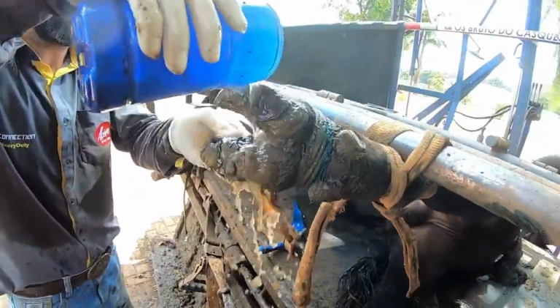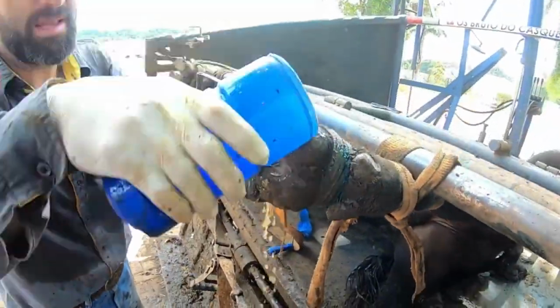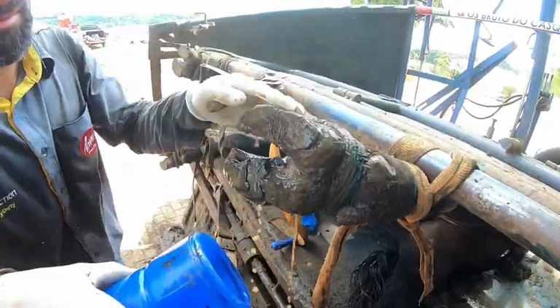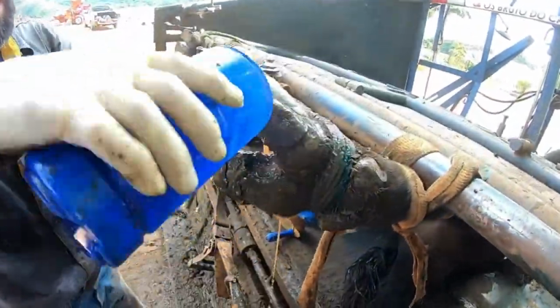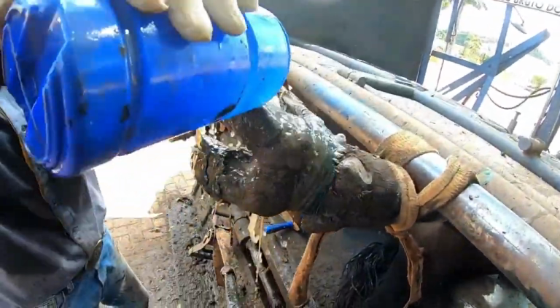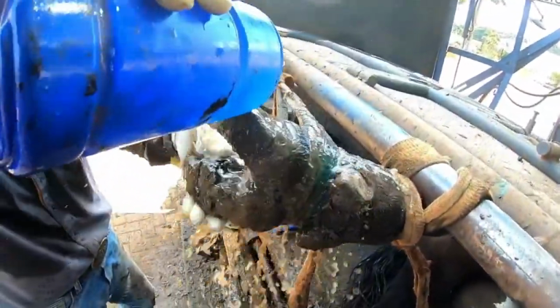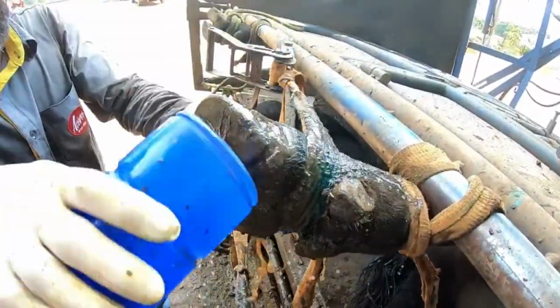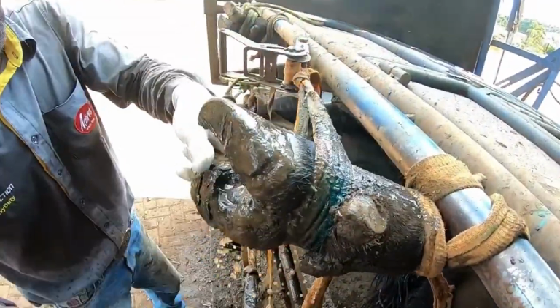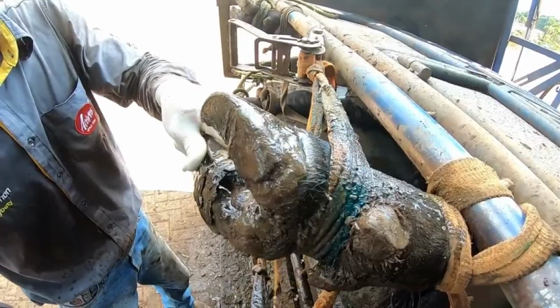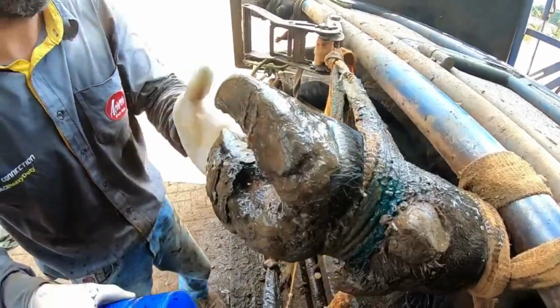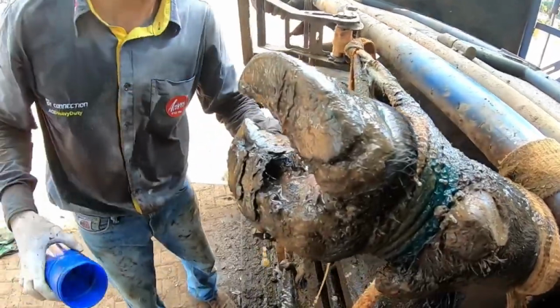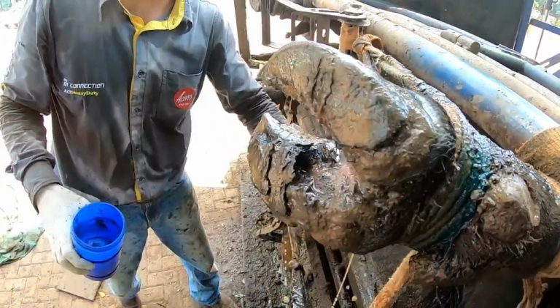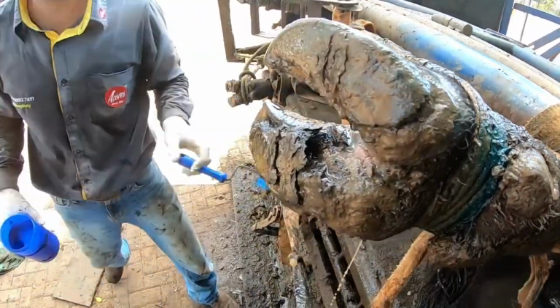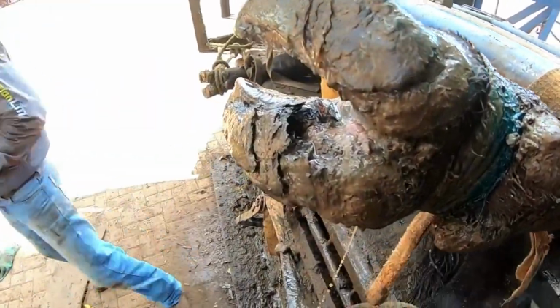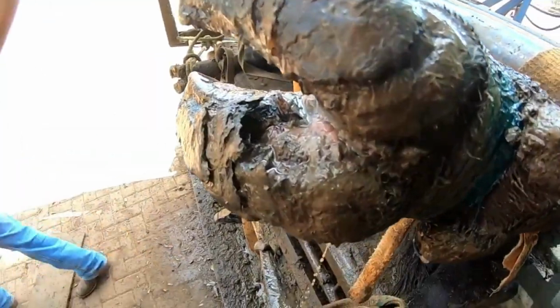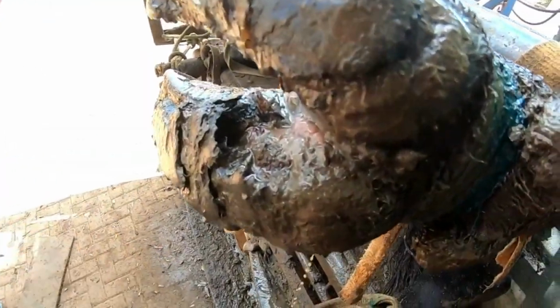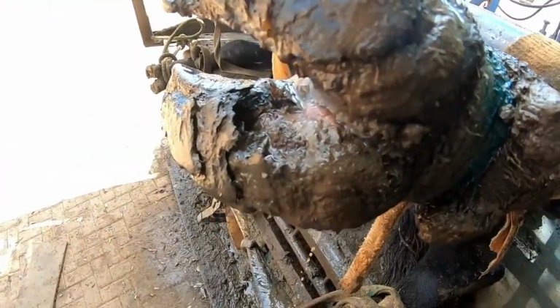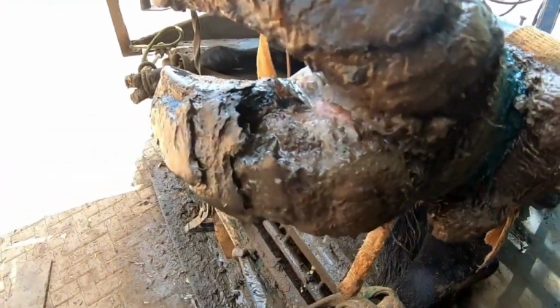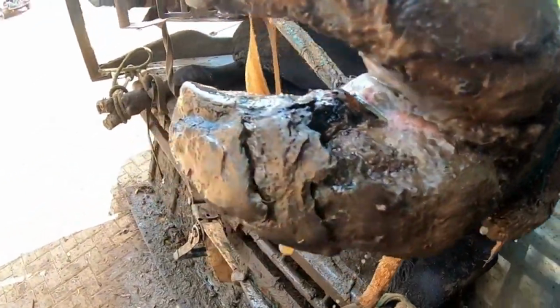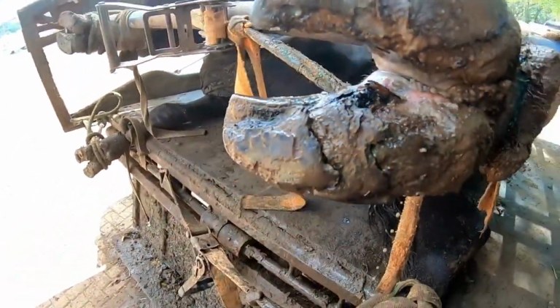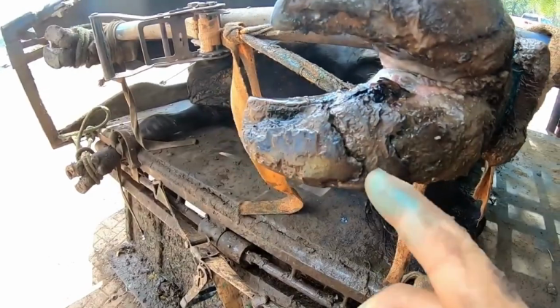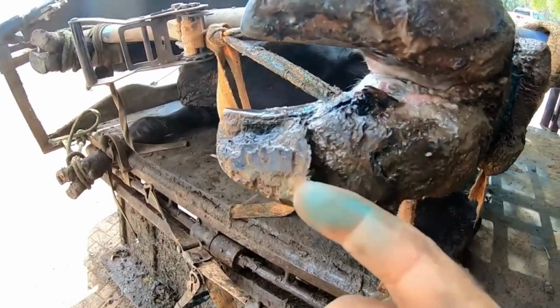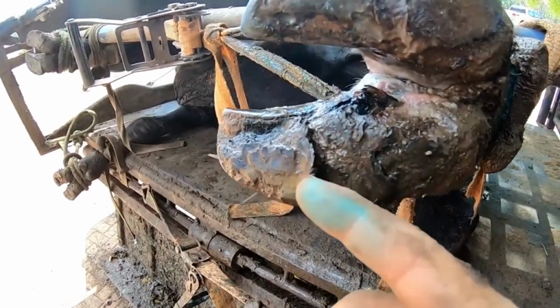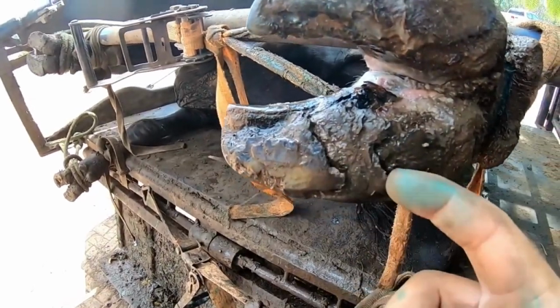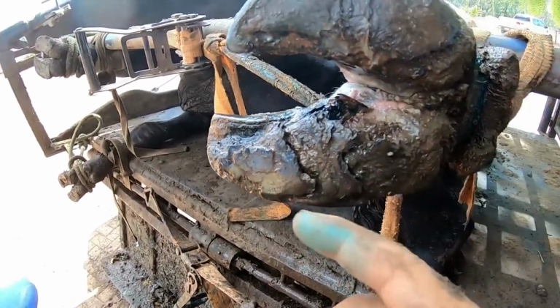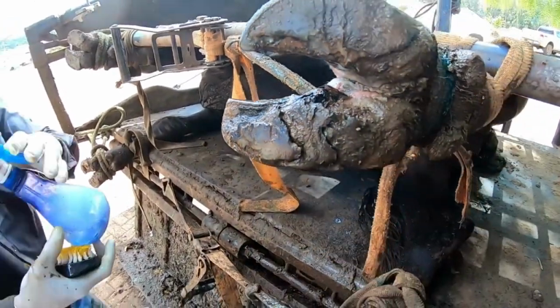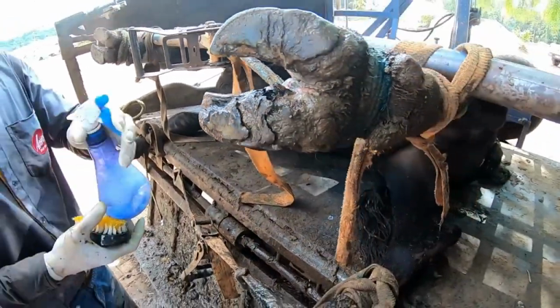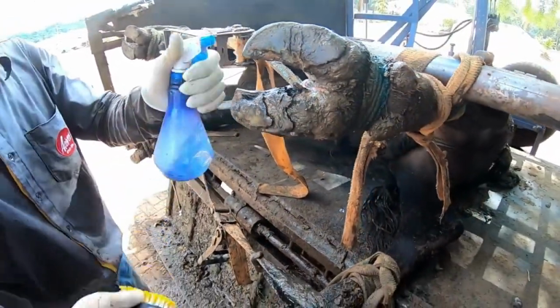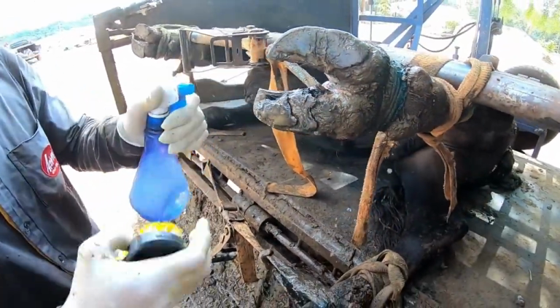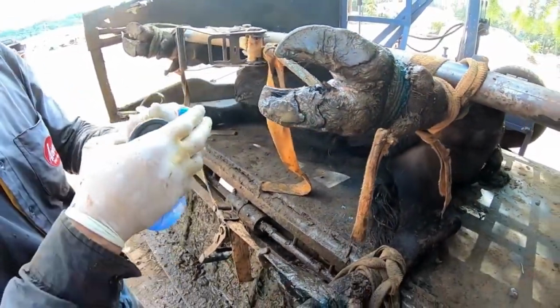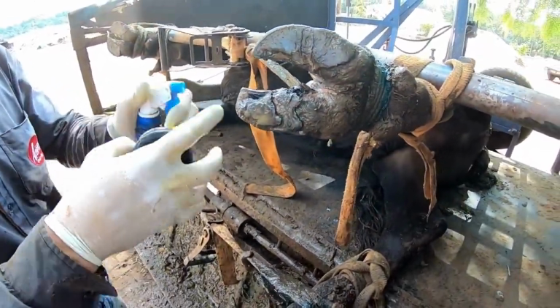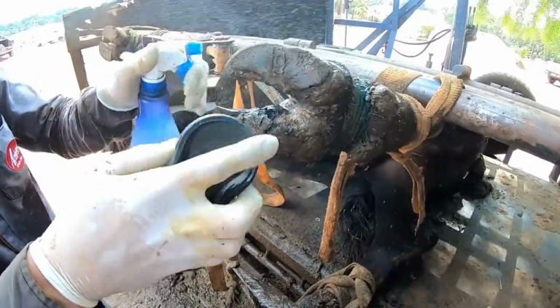Well, his hooves are tapping brown and they are deformed. Let's do a cleaning first. Look guys, how this is draining from the soul of the animal.